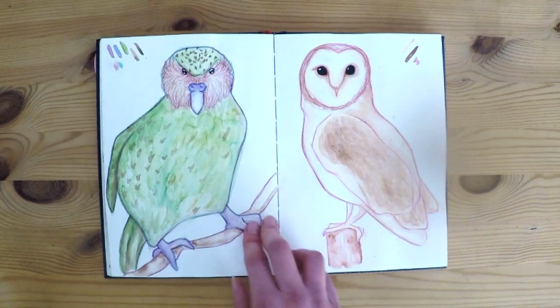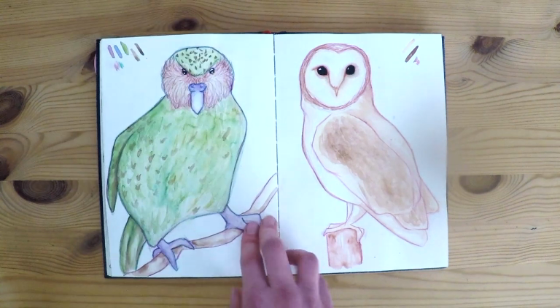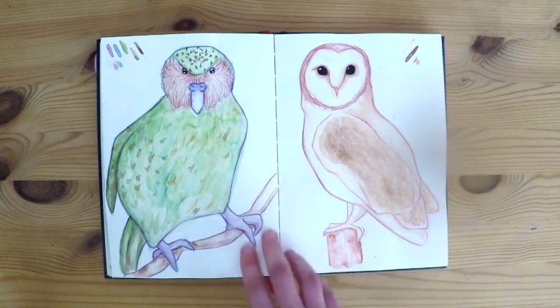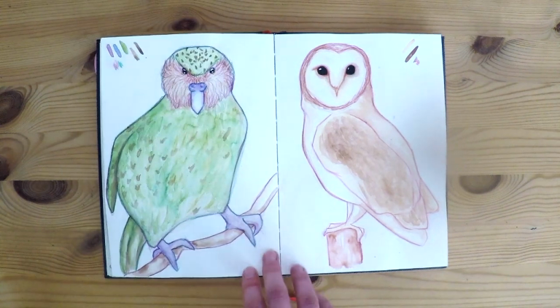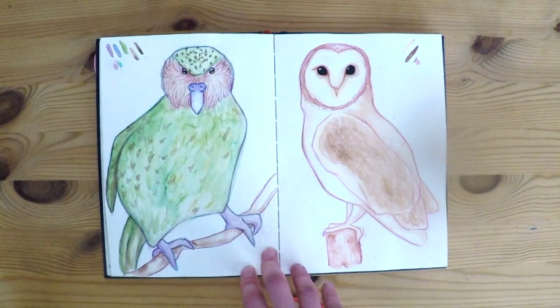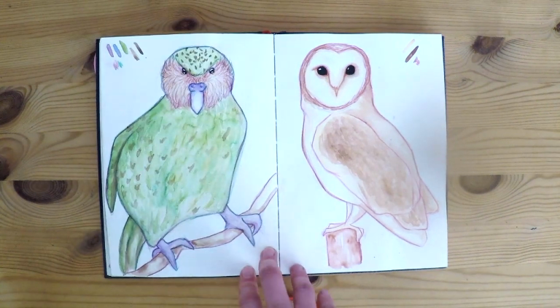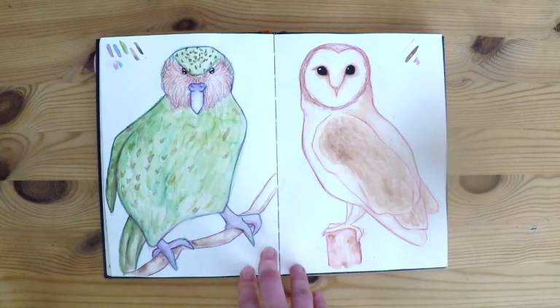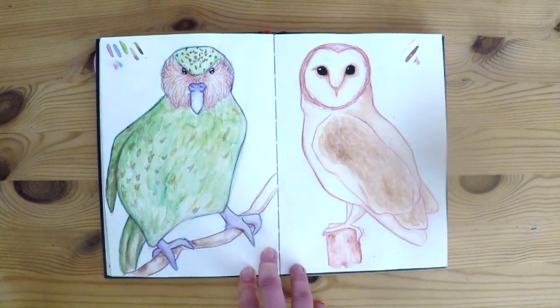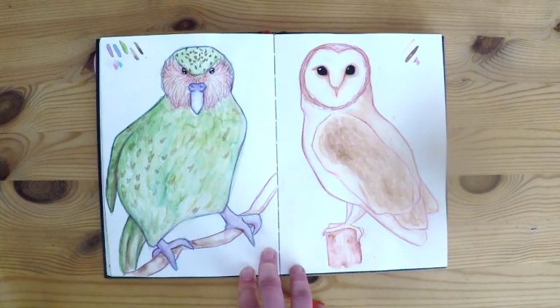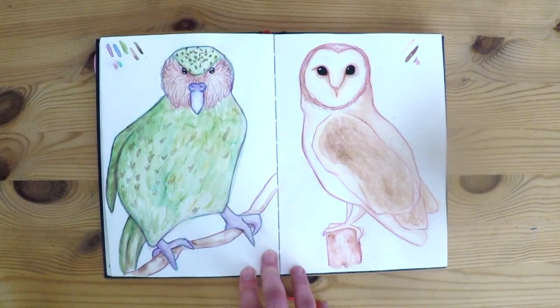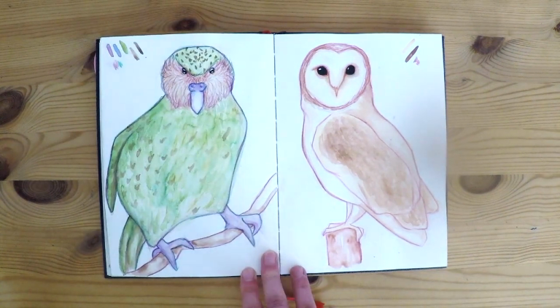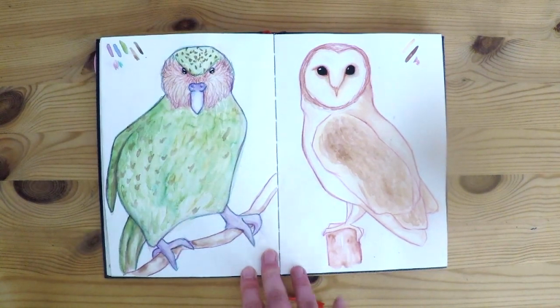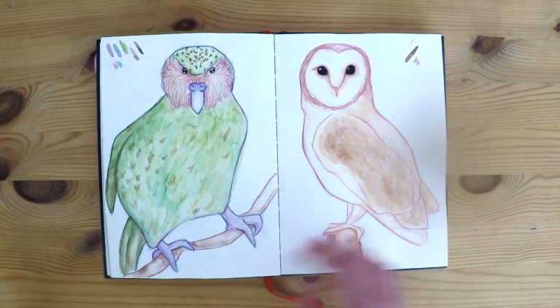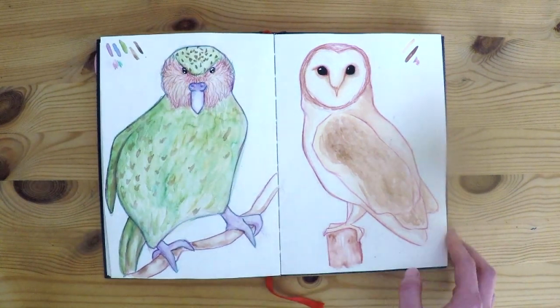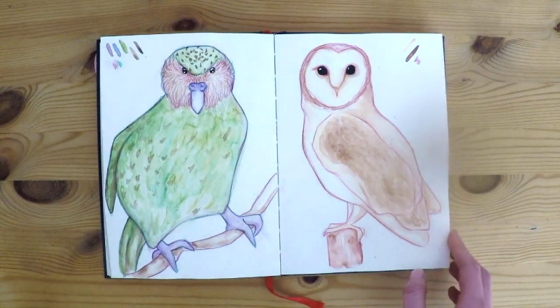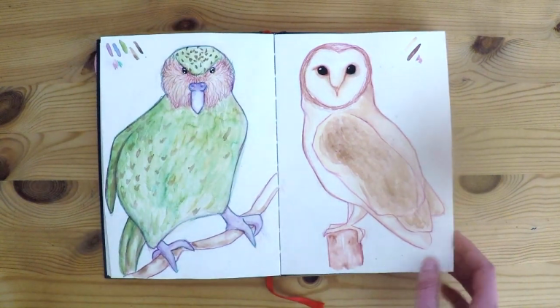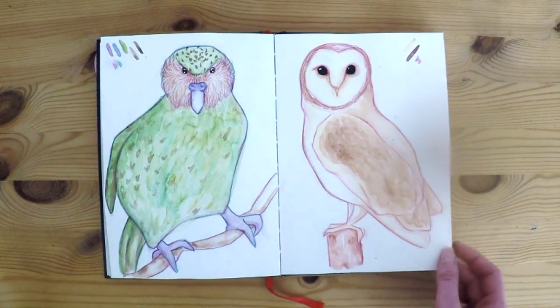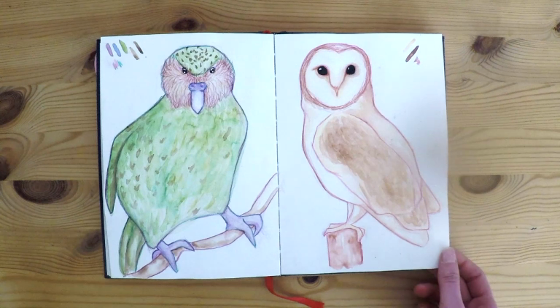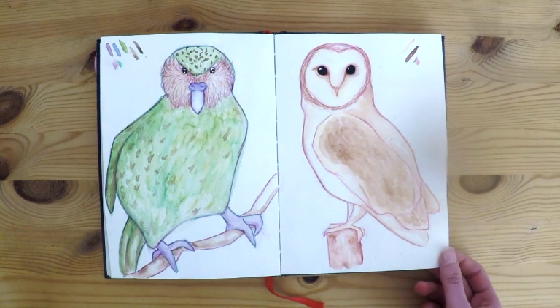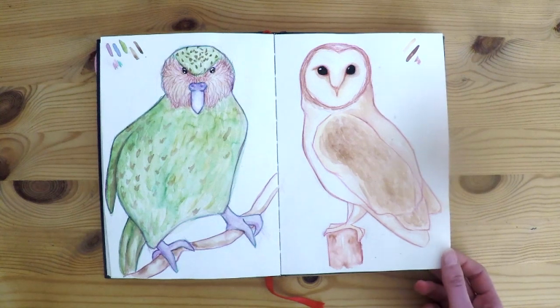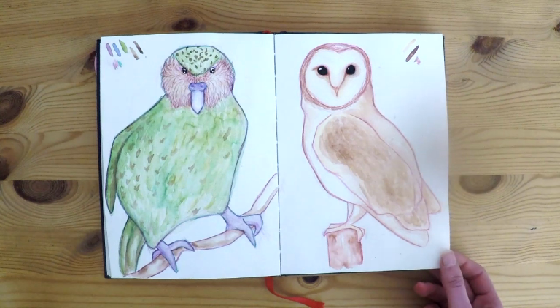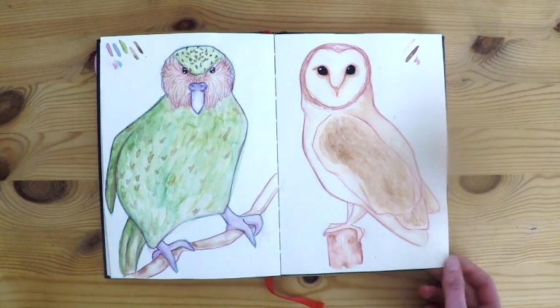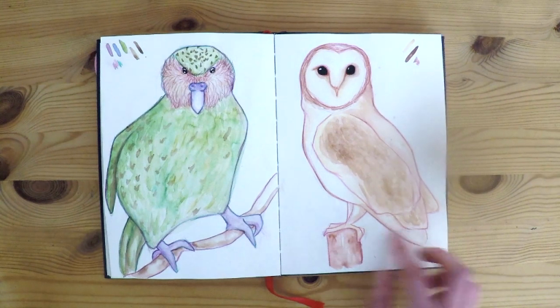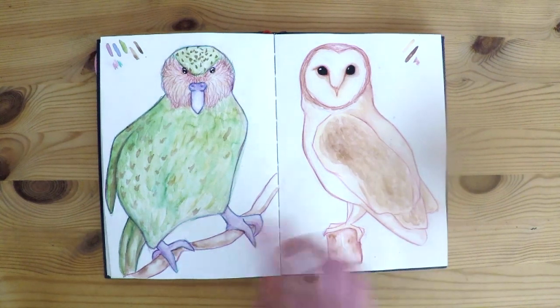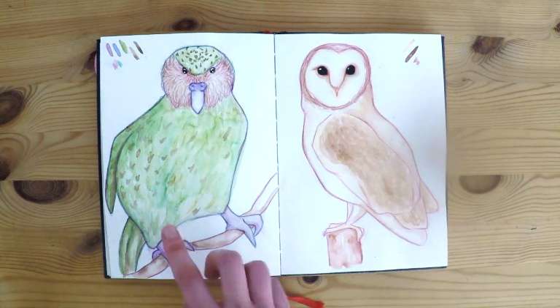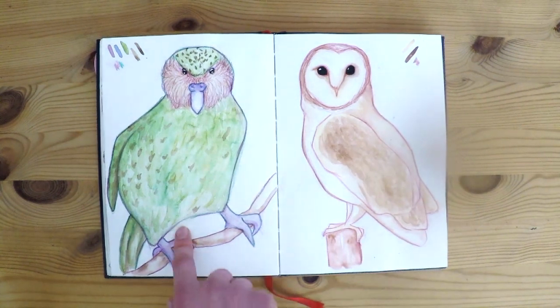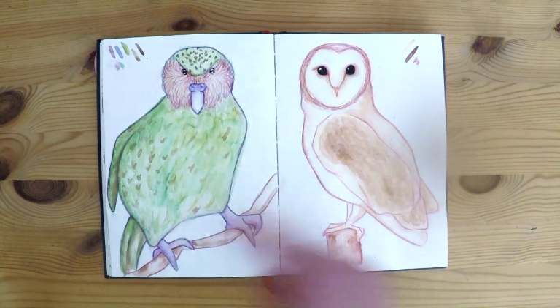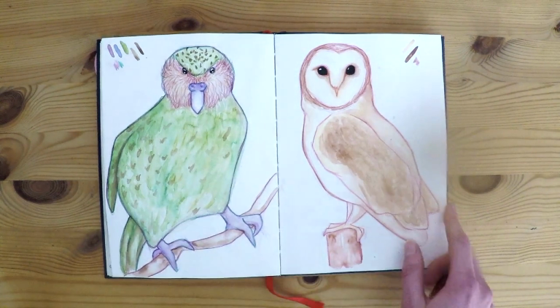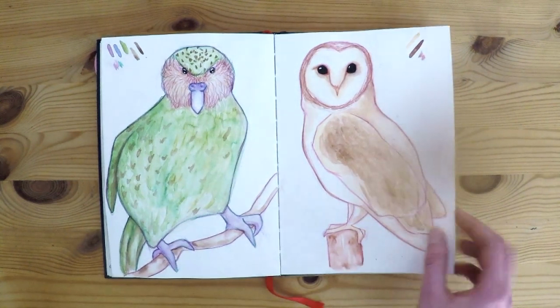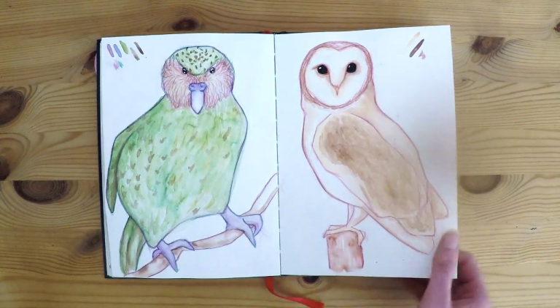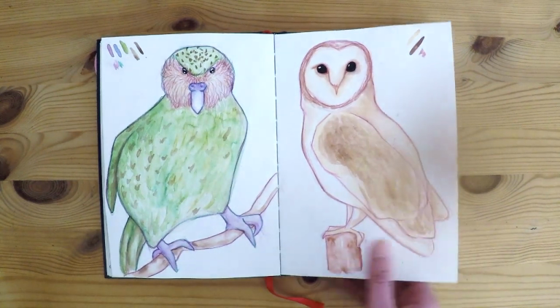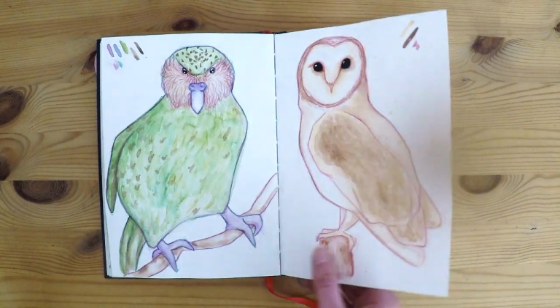Some birds. It's not my sketchbook unless there are some birds in there somewhere — especially owls or kakapos. Love that kakapo.